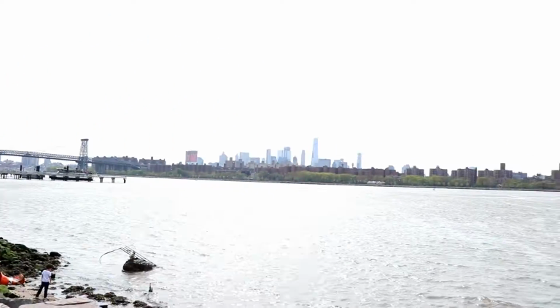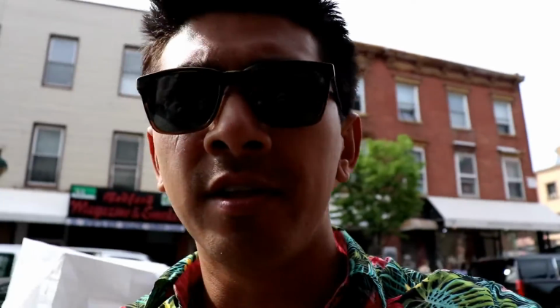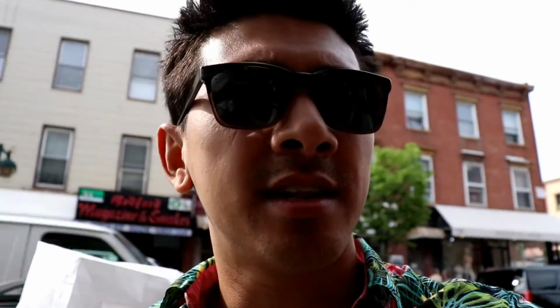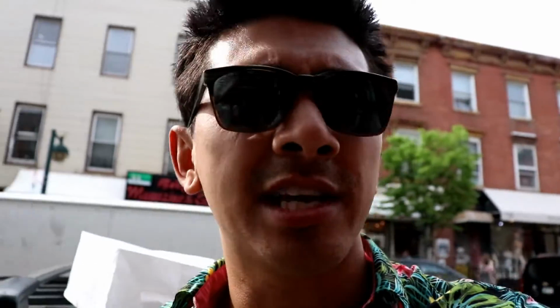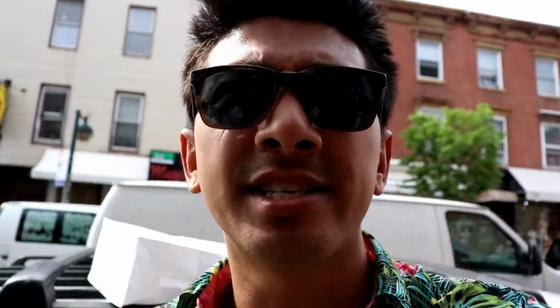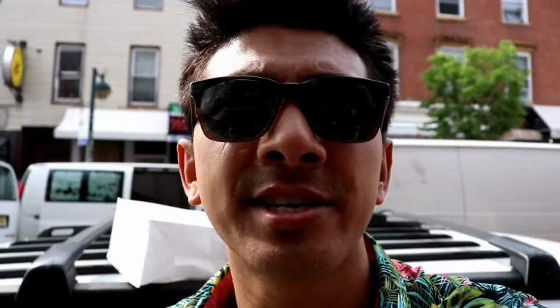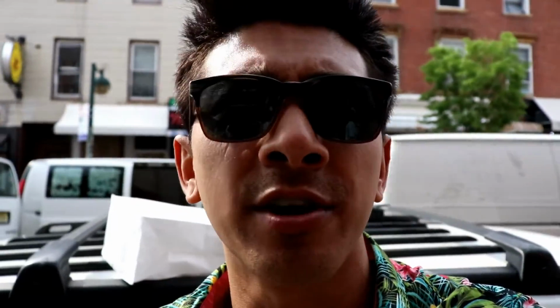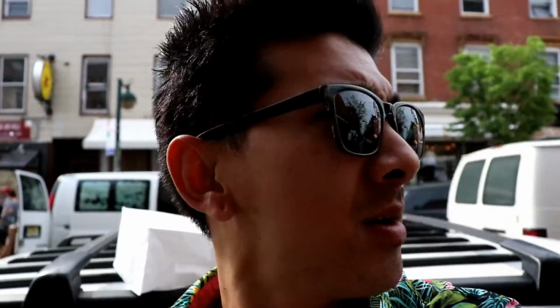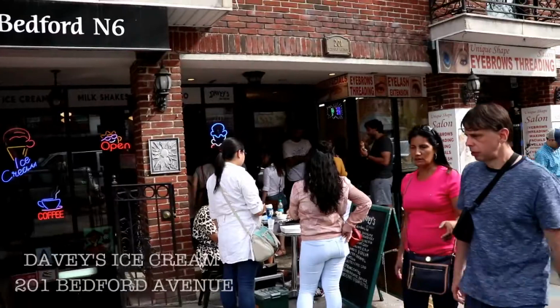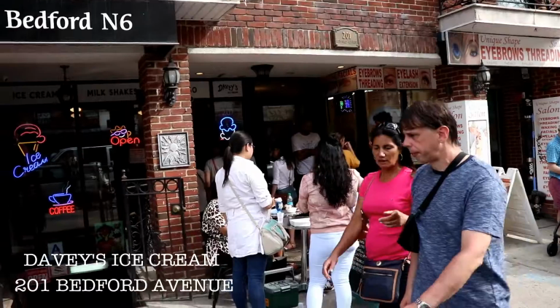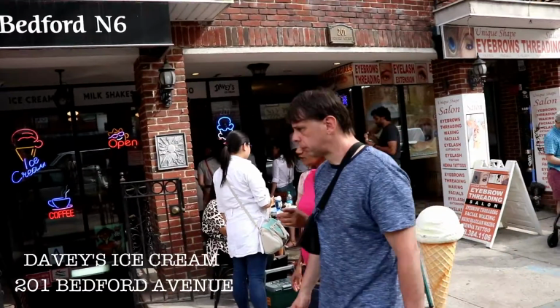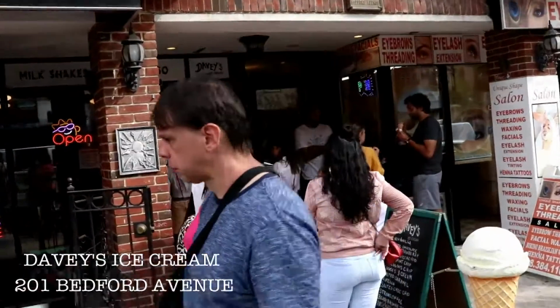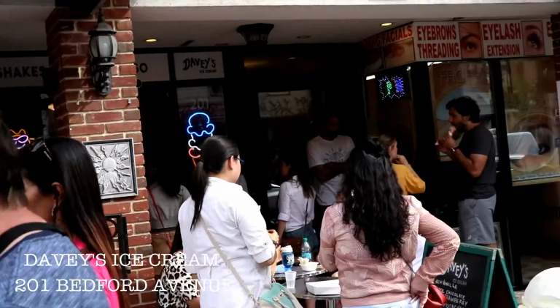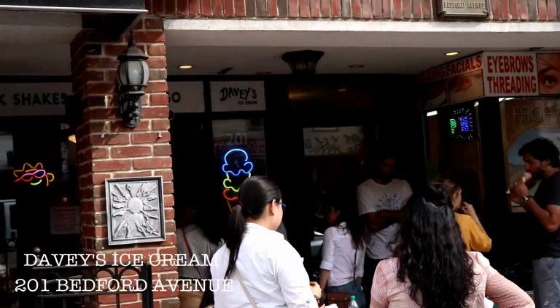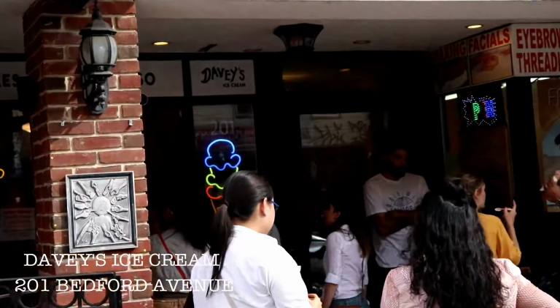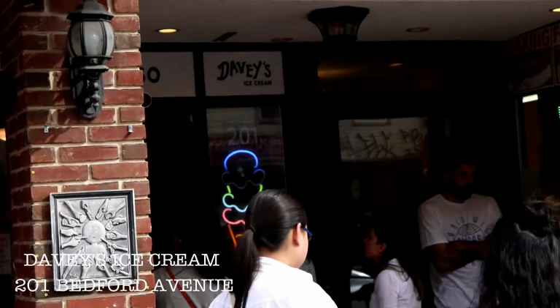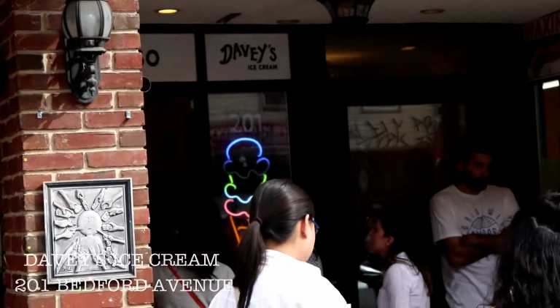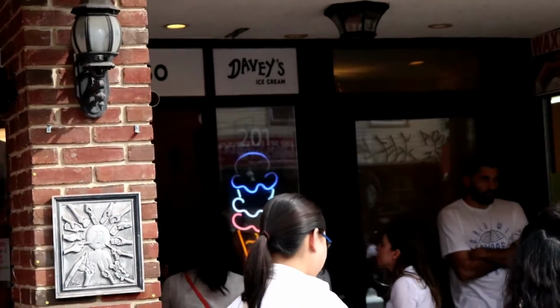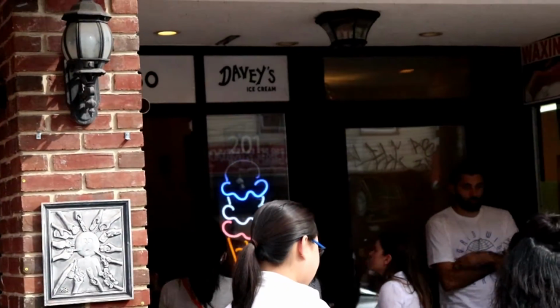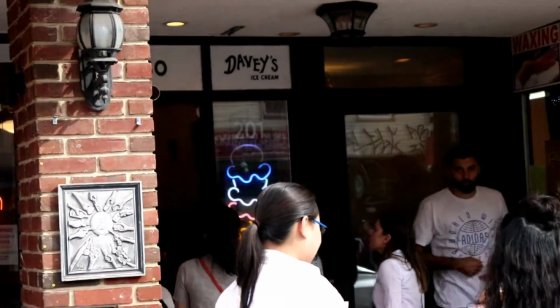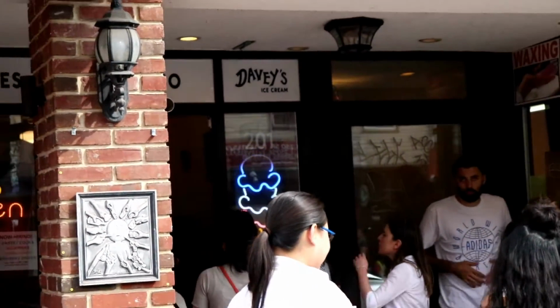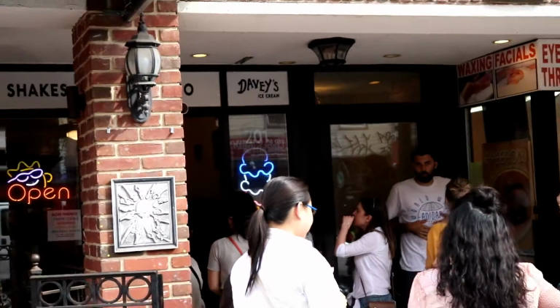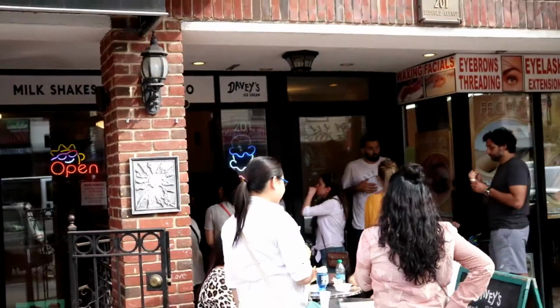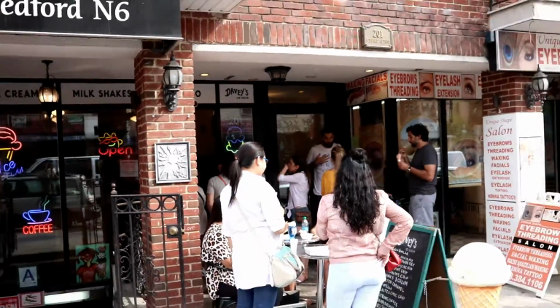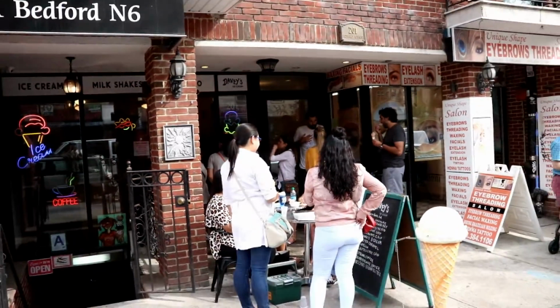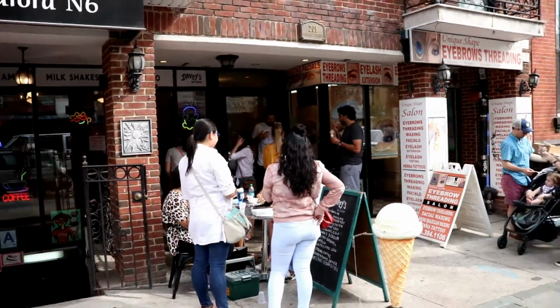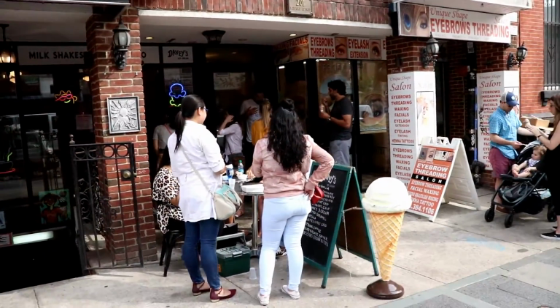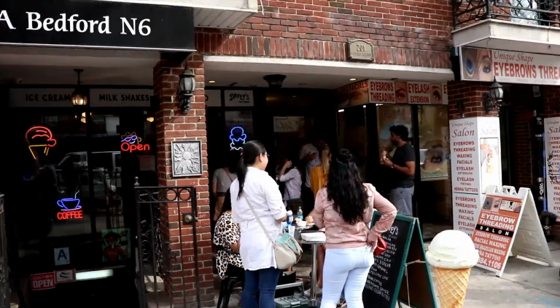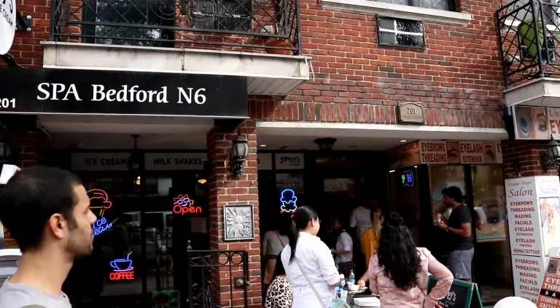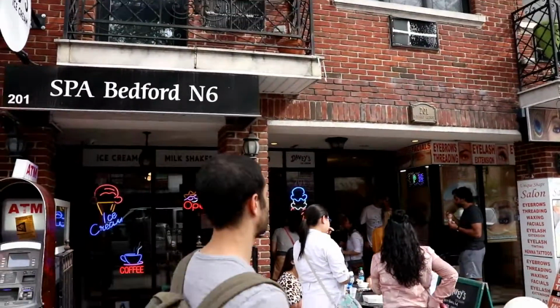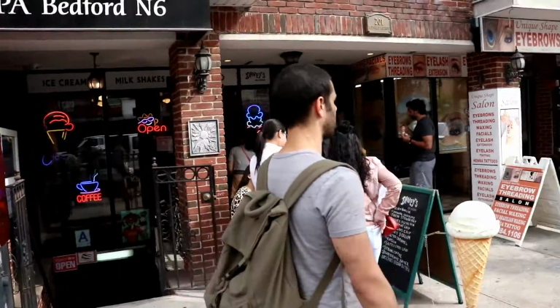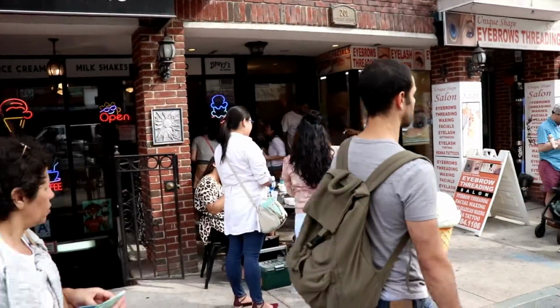If you're feeling like you need some ice cream, Davey's ice cream. Davey's ice cream is just a little neighborhood ice cream parlor. They have the traditional chocolate, cookies and cream items.